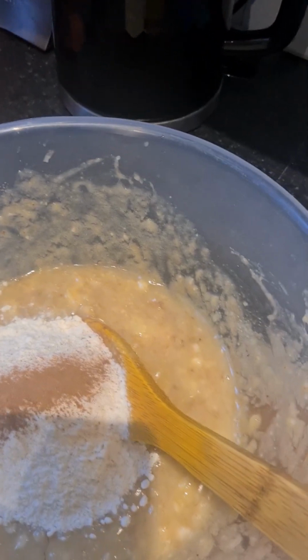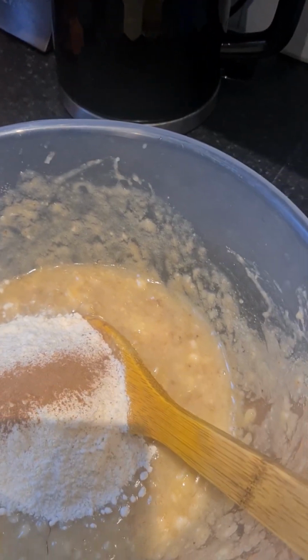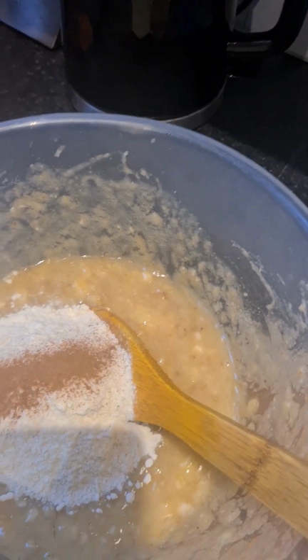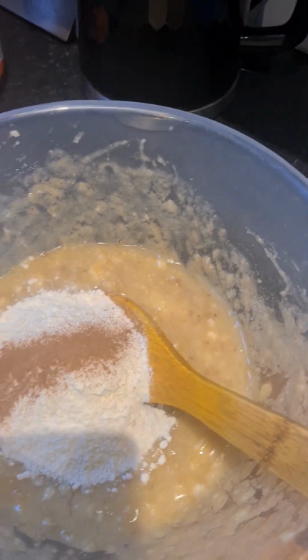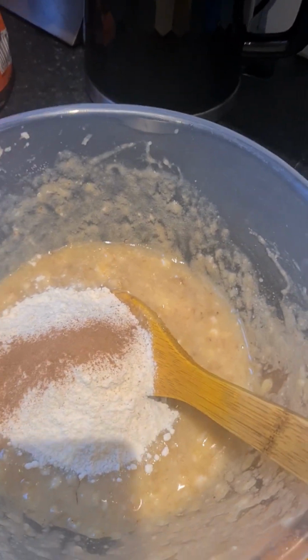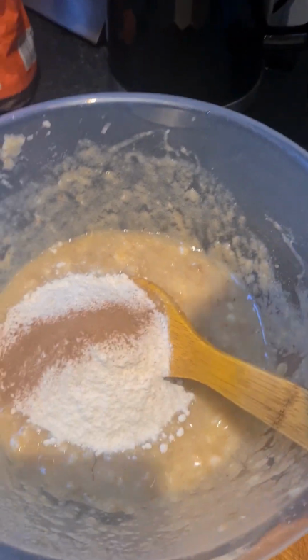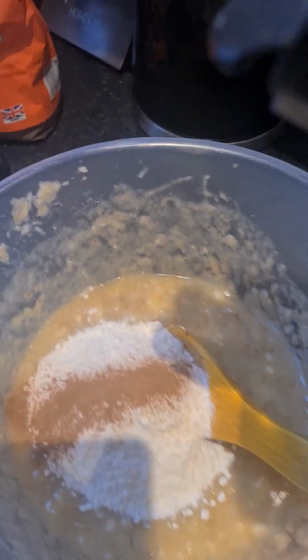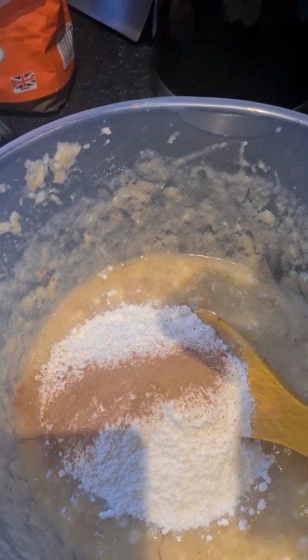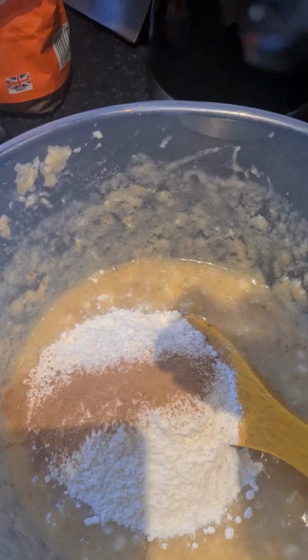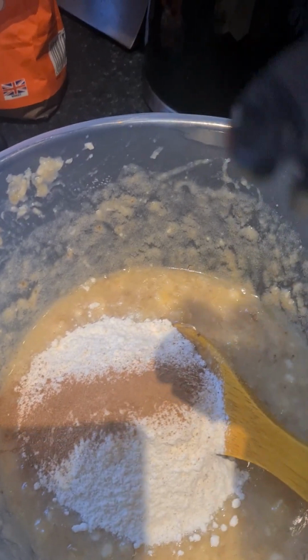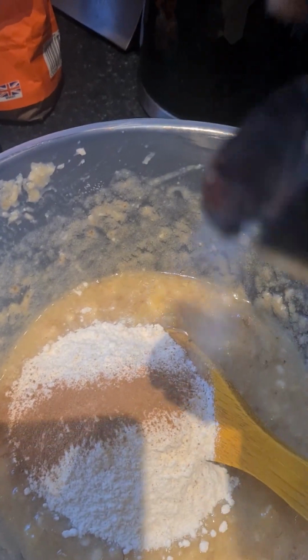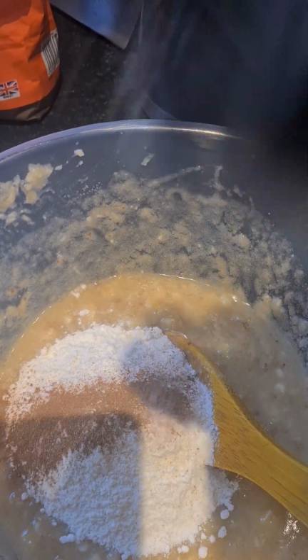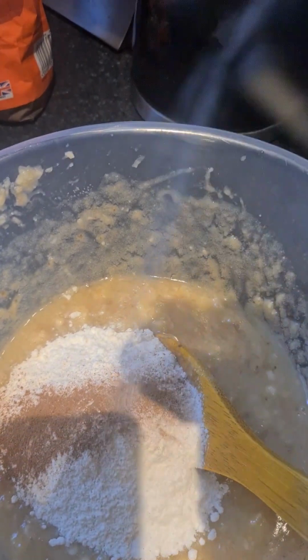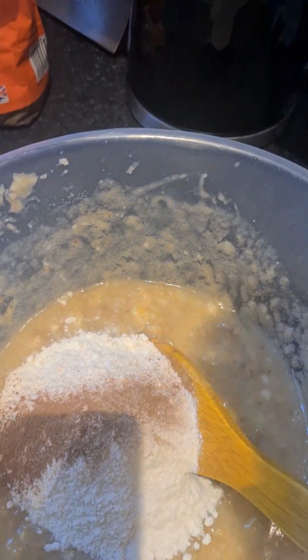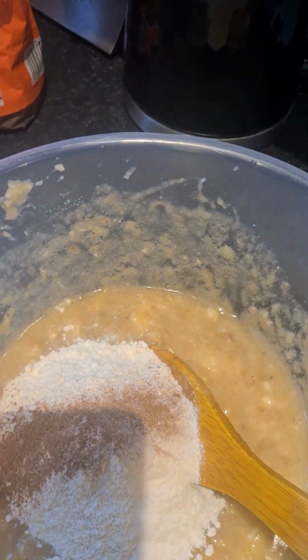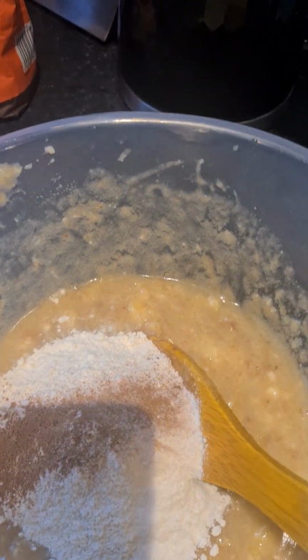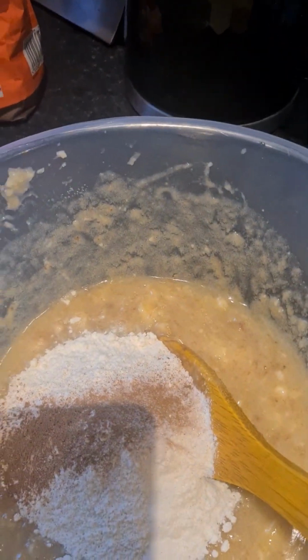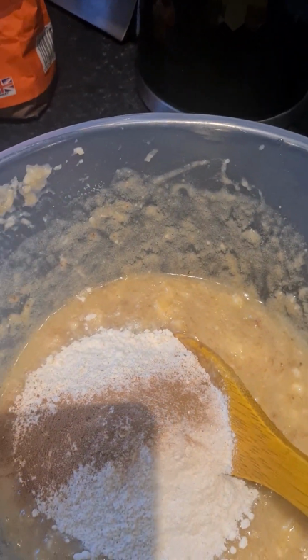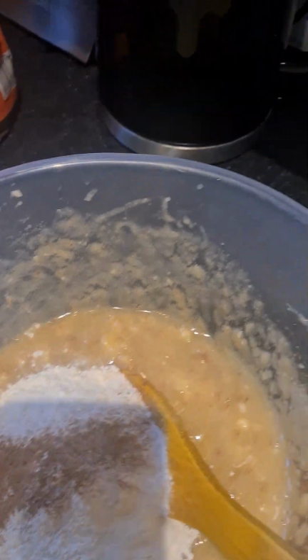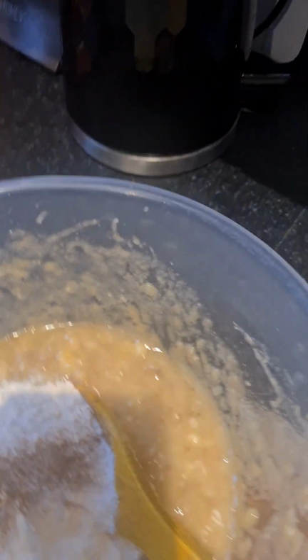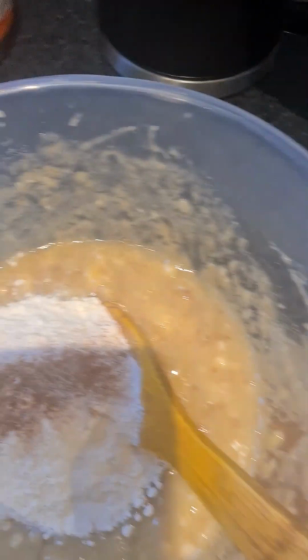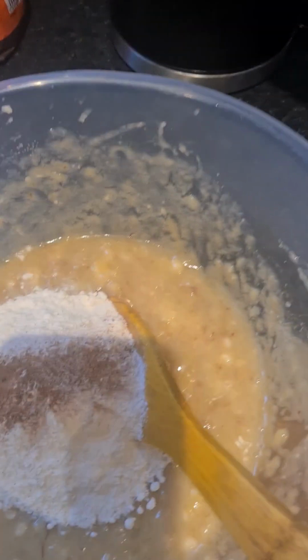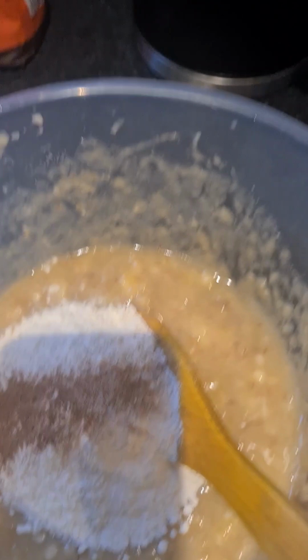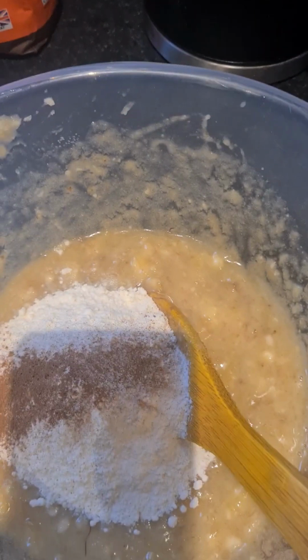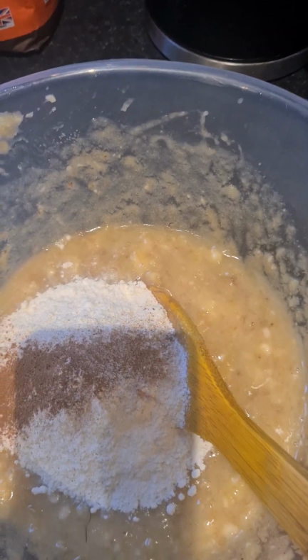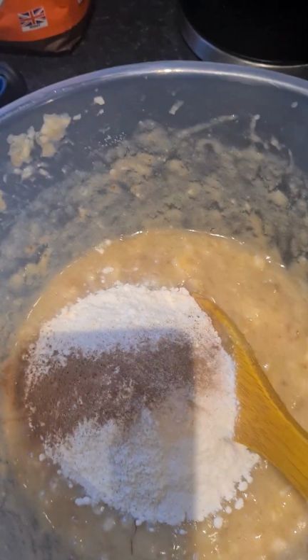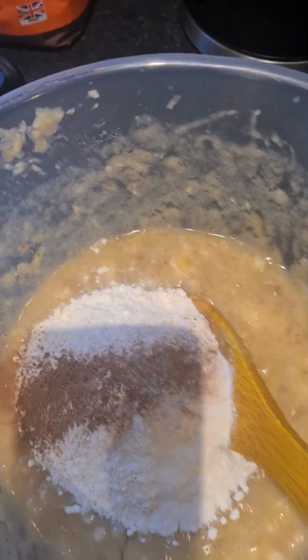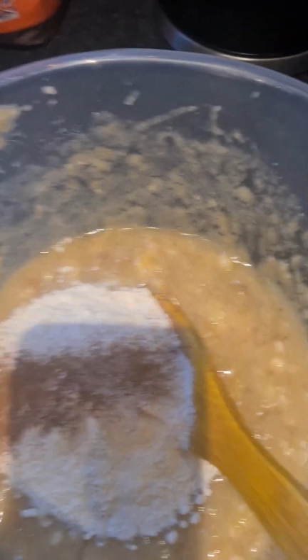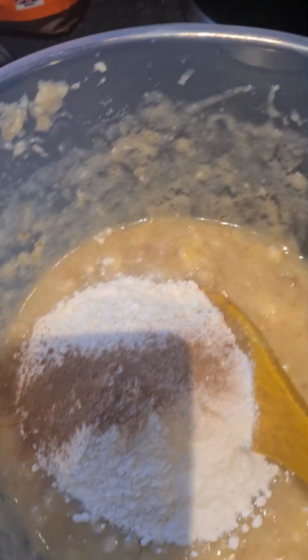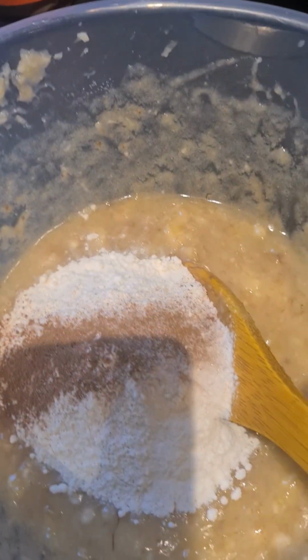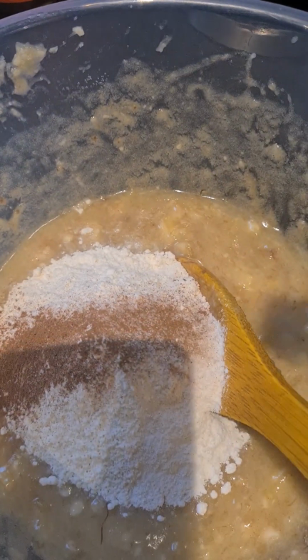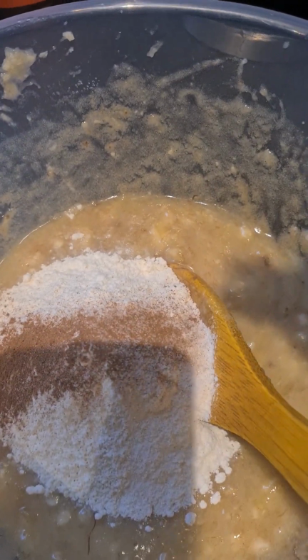Now I'm going to add a little bit of salt, and then I'm going to pour in my favorite thing — some vanilla.